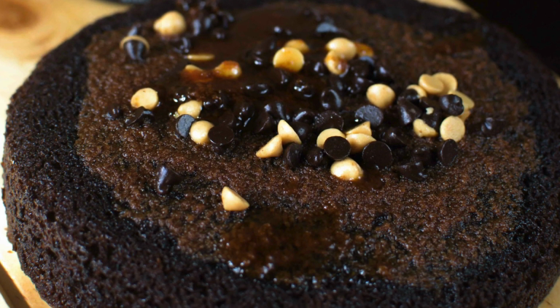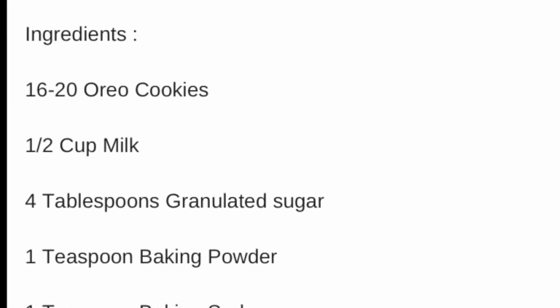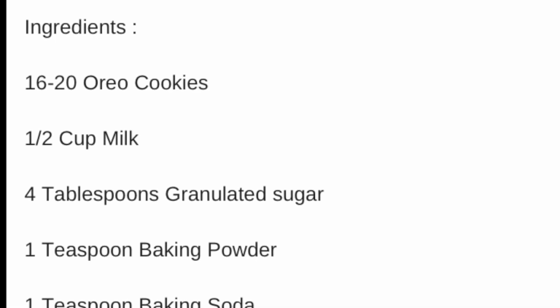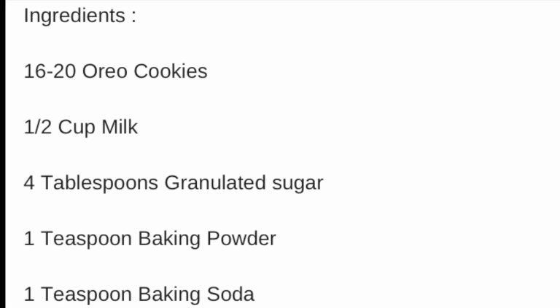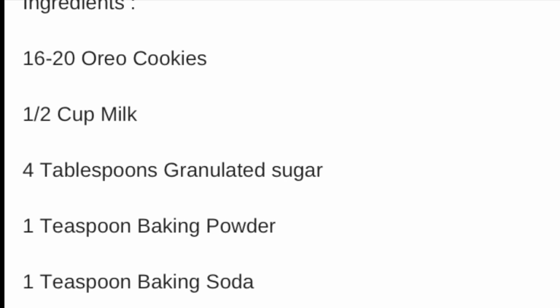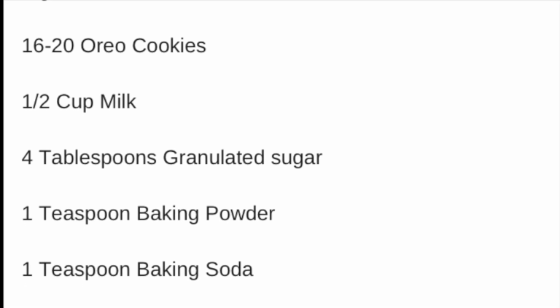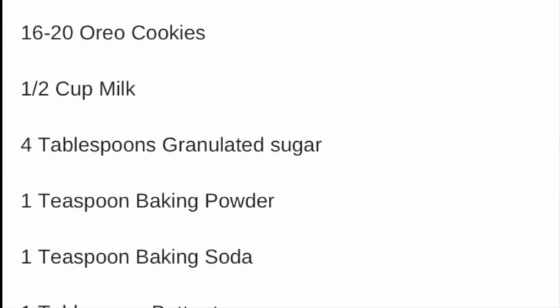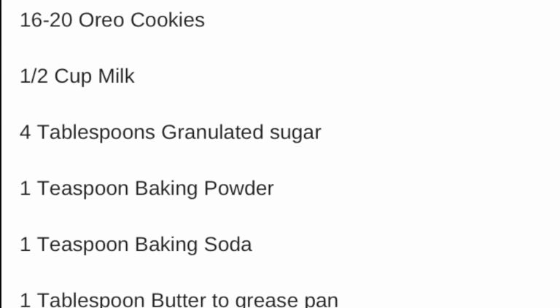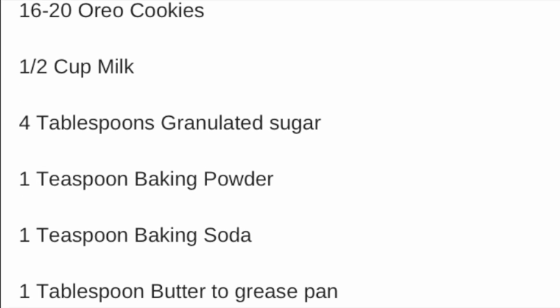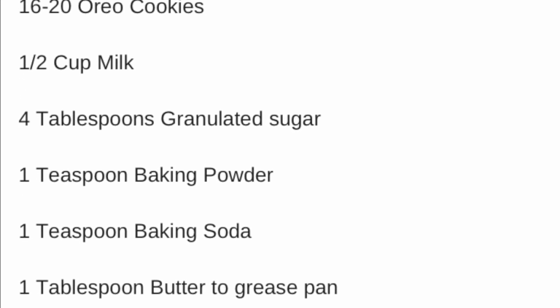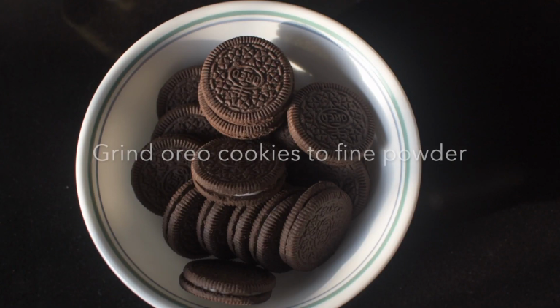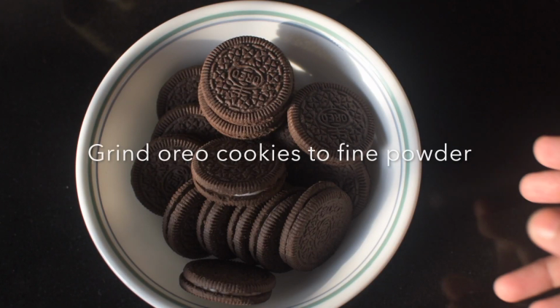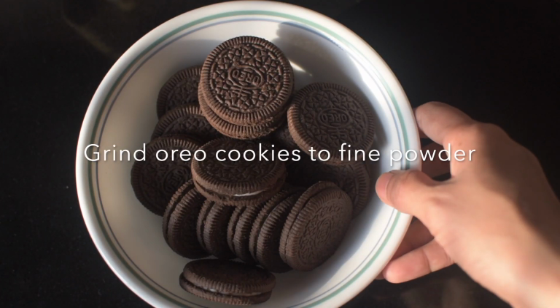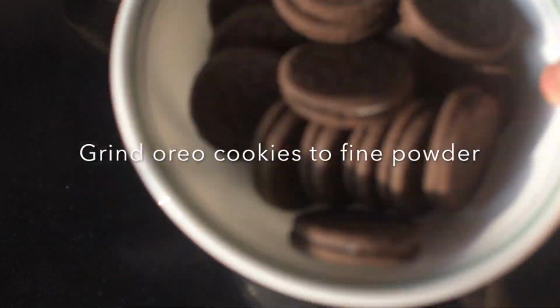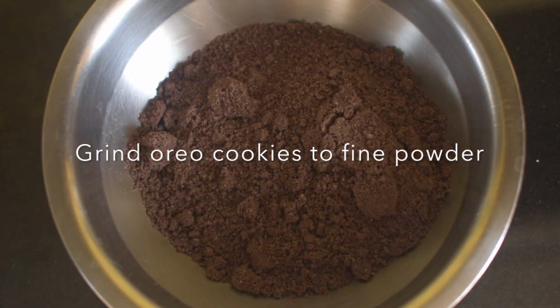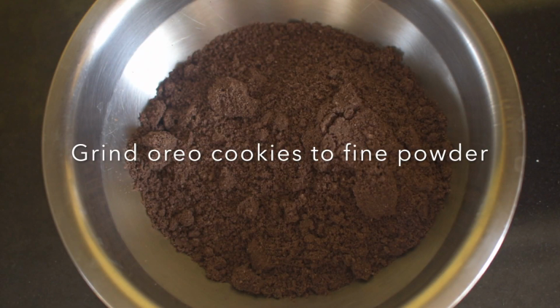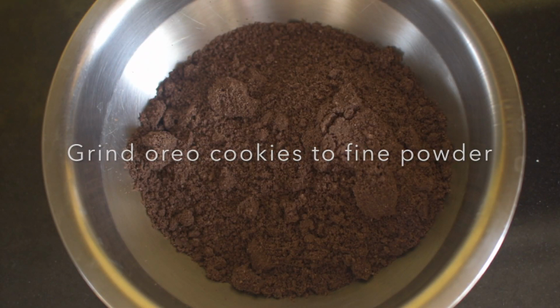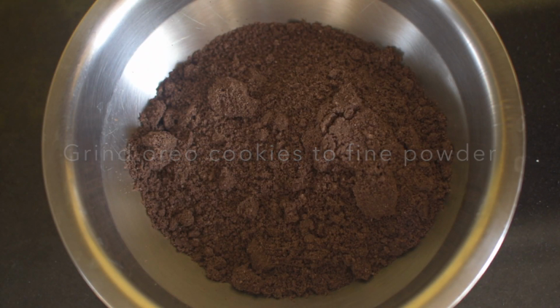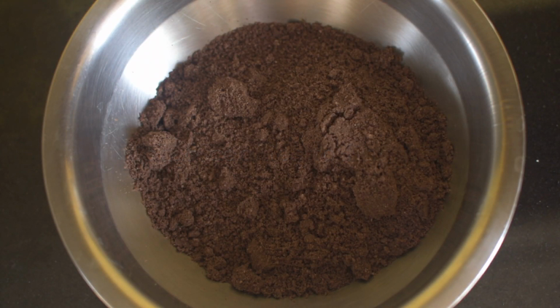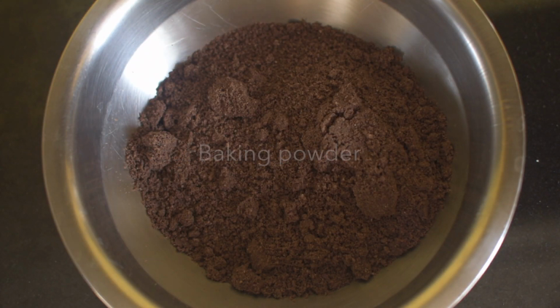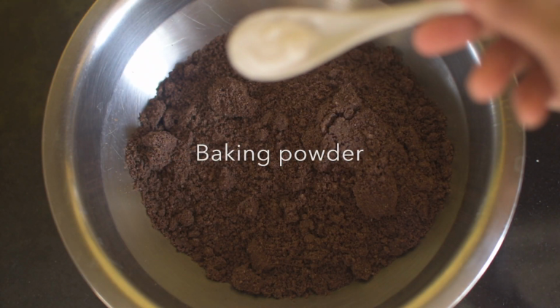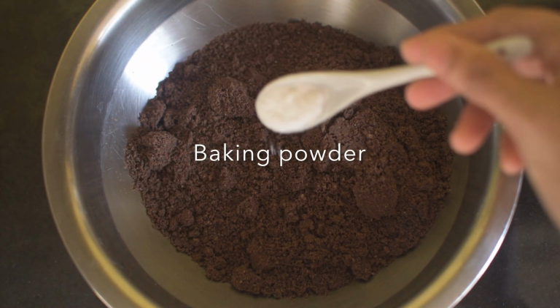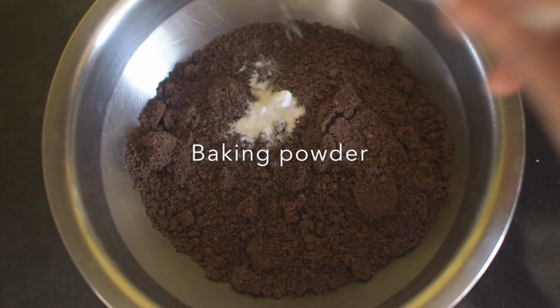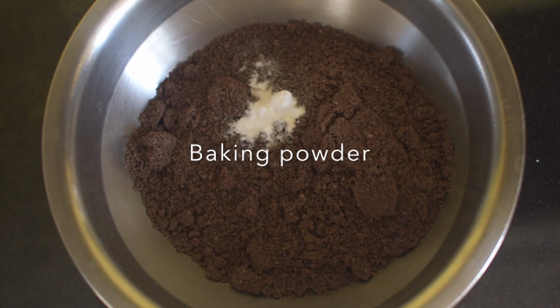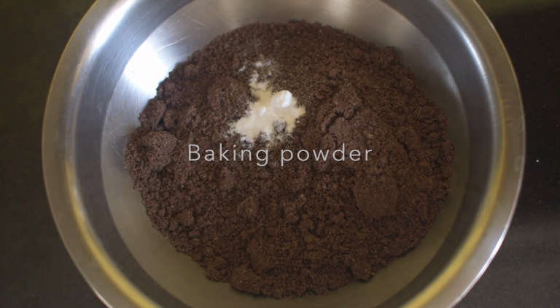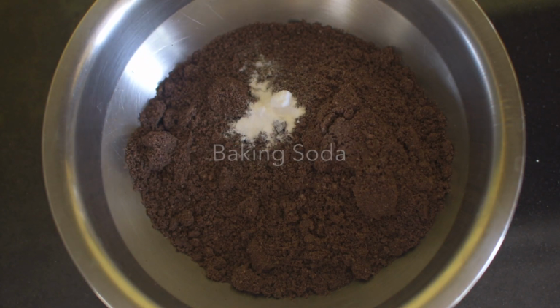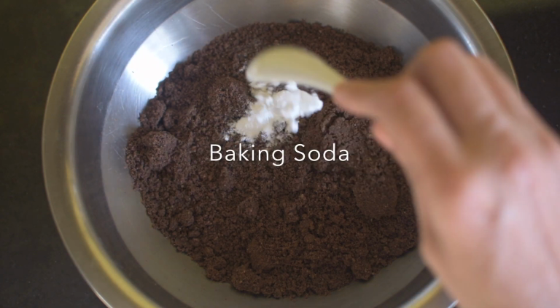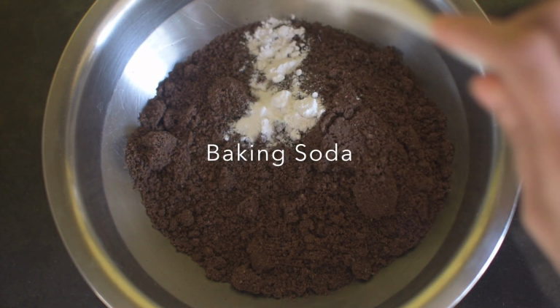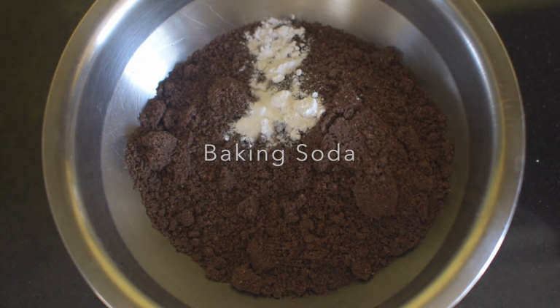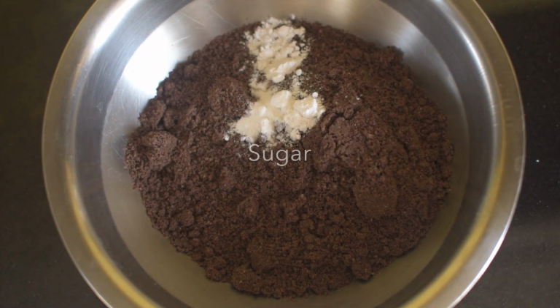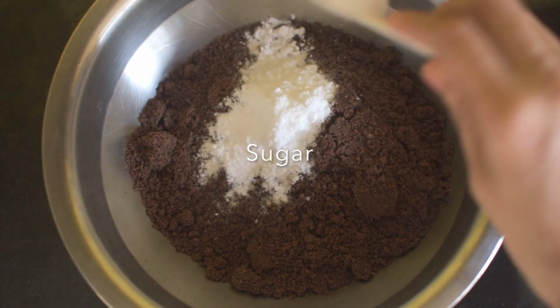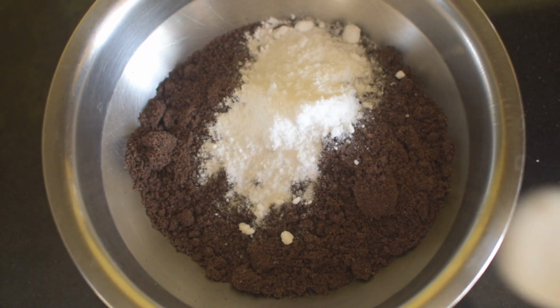So here is the ingredient list. Using a grinder, make a fine powder of the cookies first. Take the powder in a mixing bowl and add in baking powder, baking soda, sugar and milk.